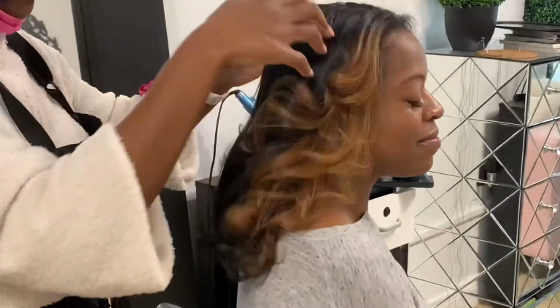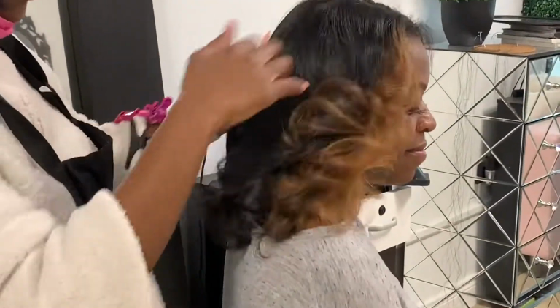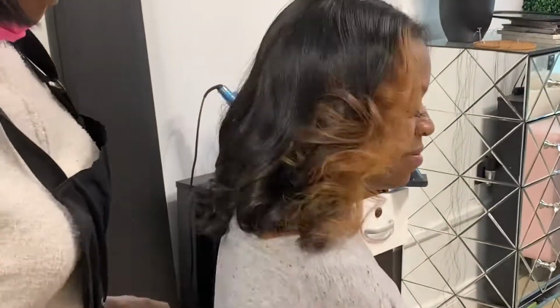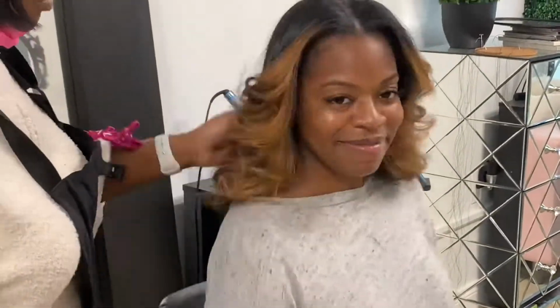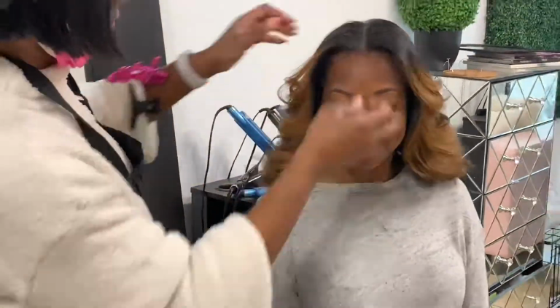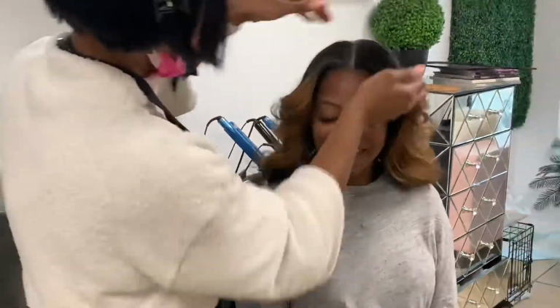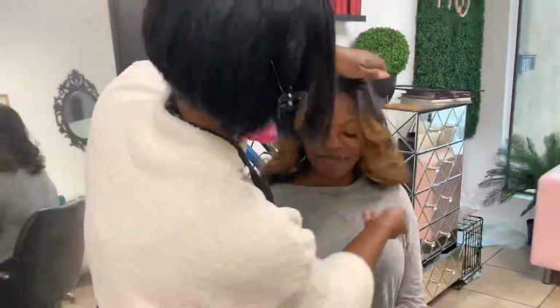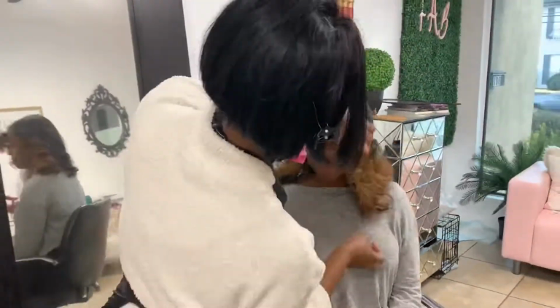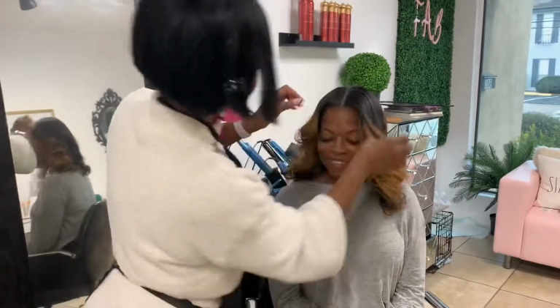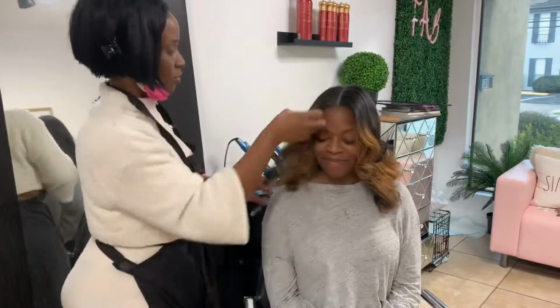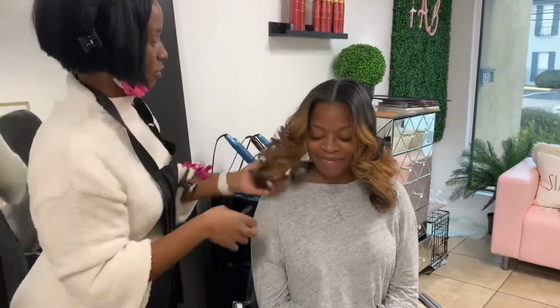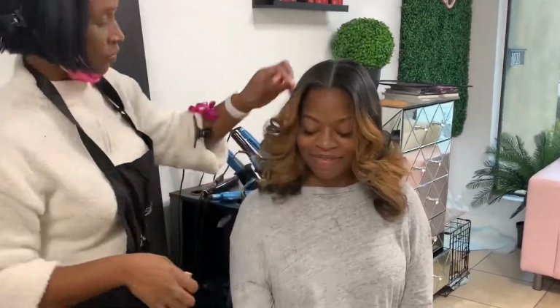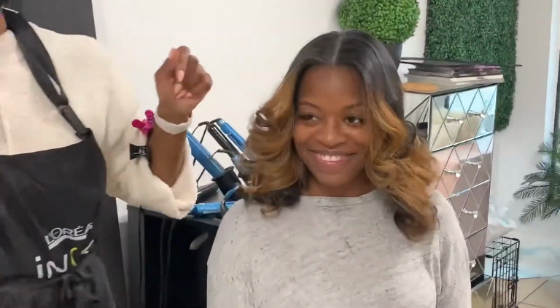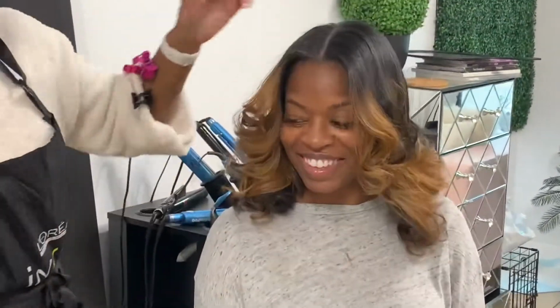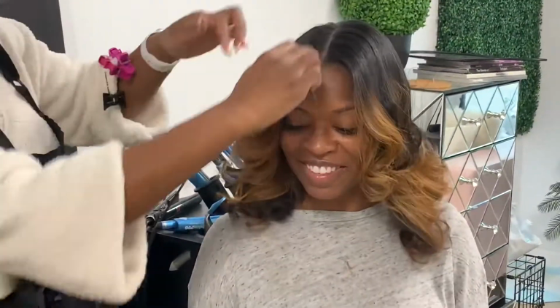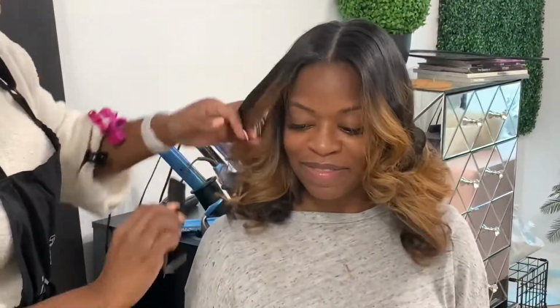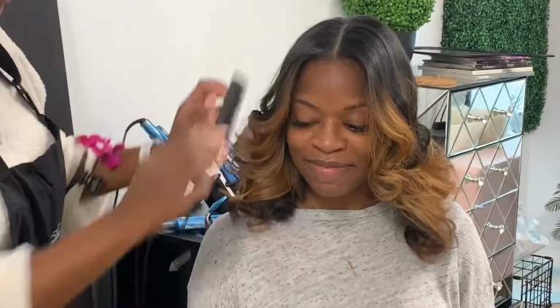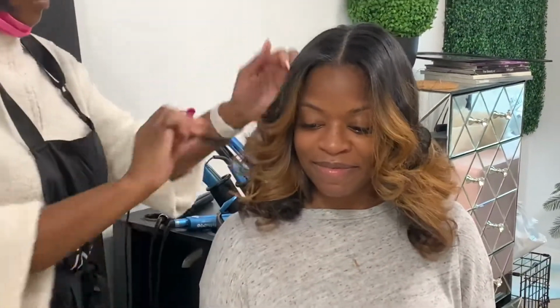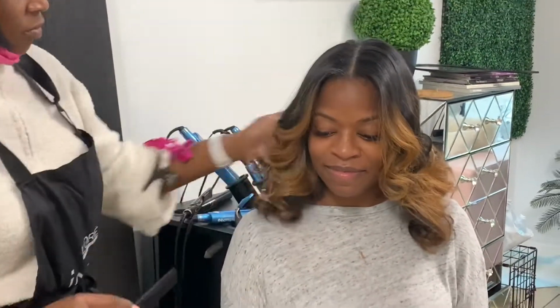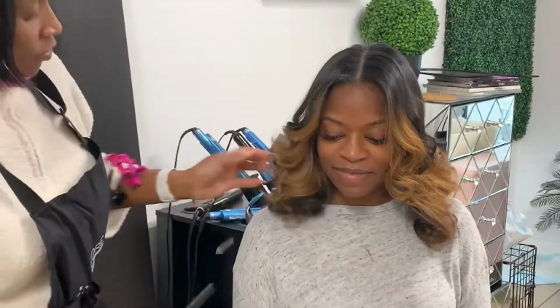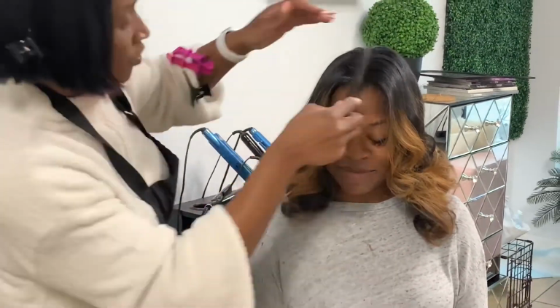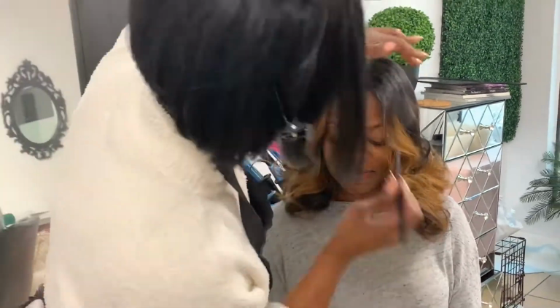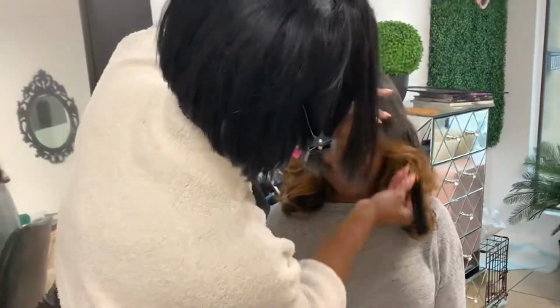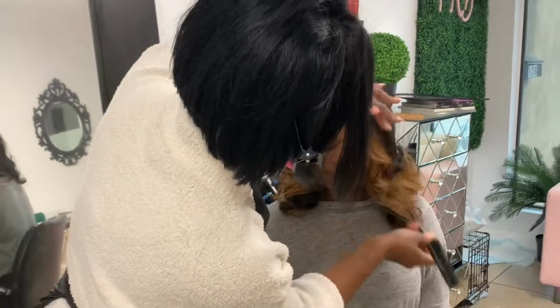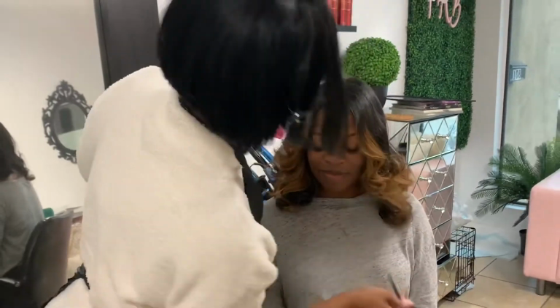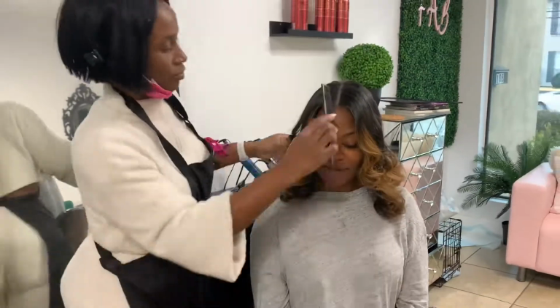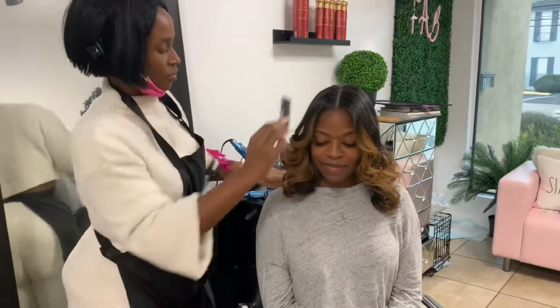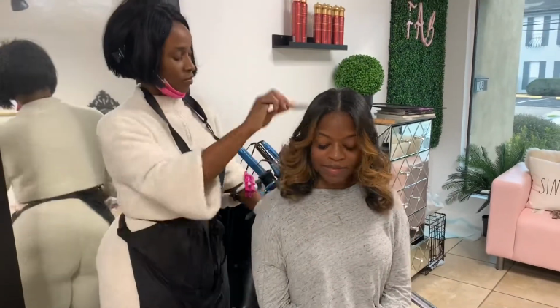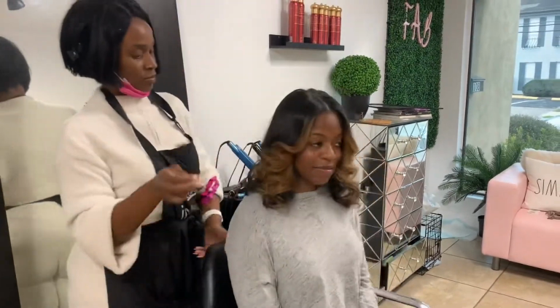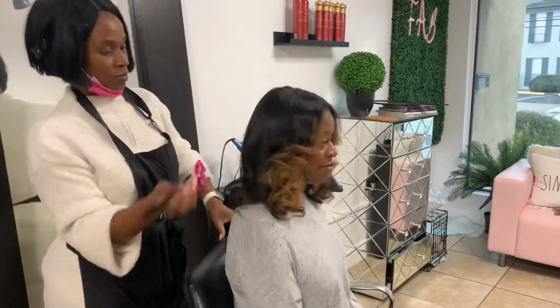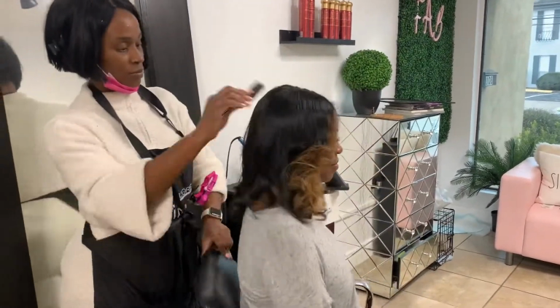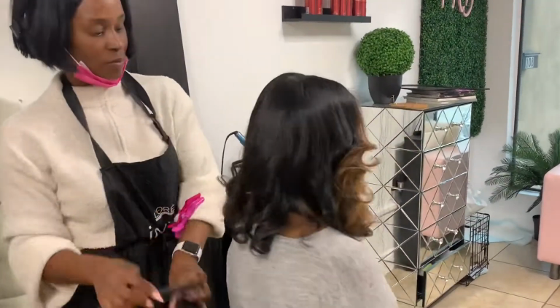We still kept the top part dark for her. She absolutely loved the color — it's super cute and this is a really fun spring and summer look.